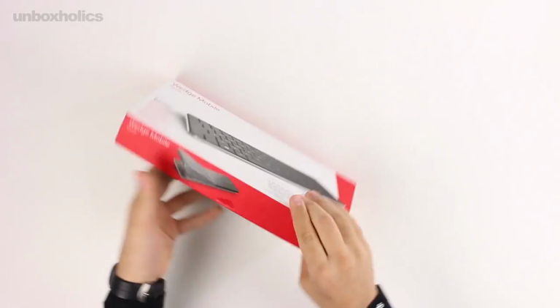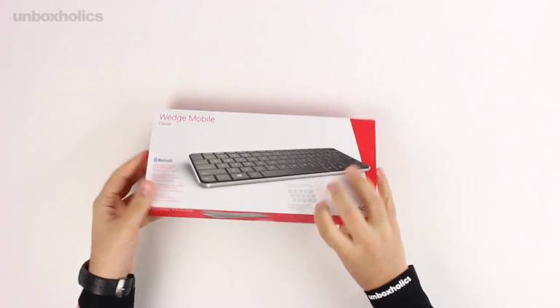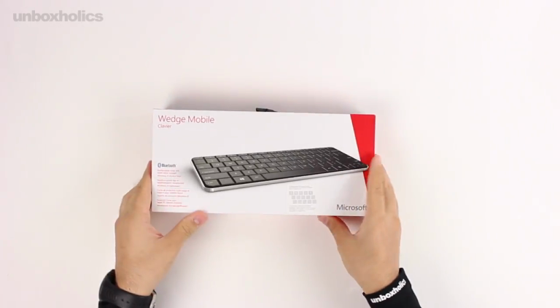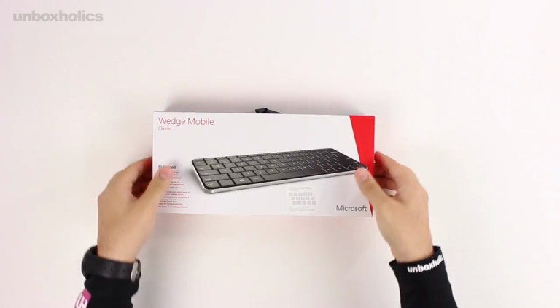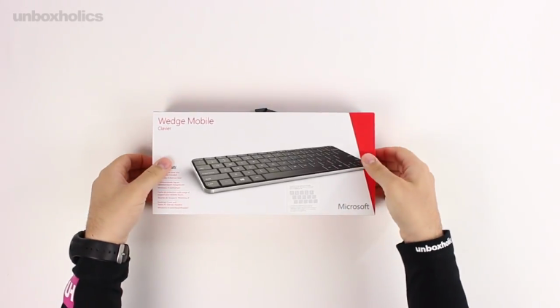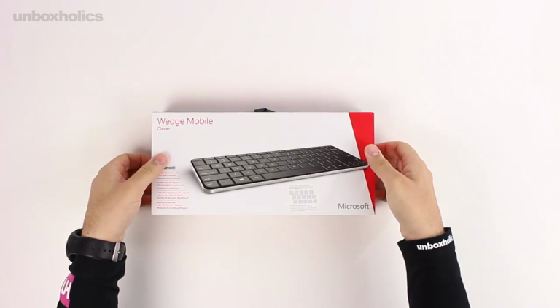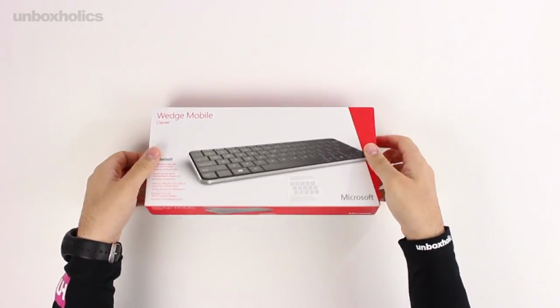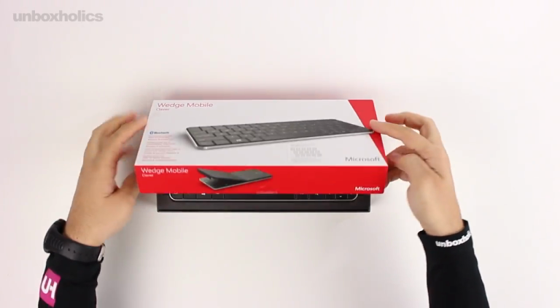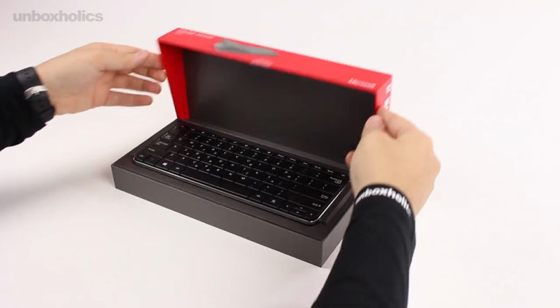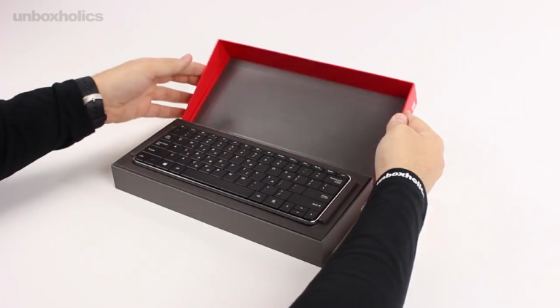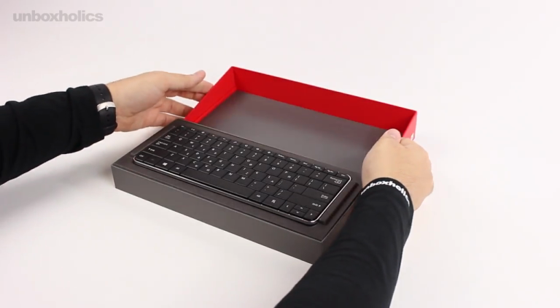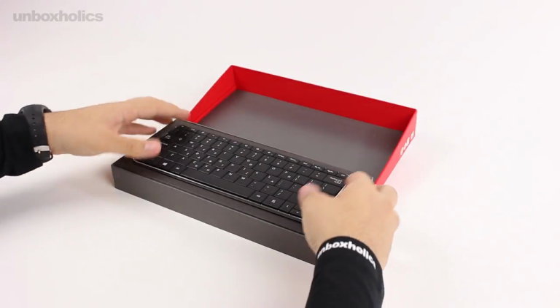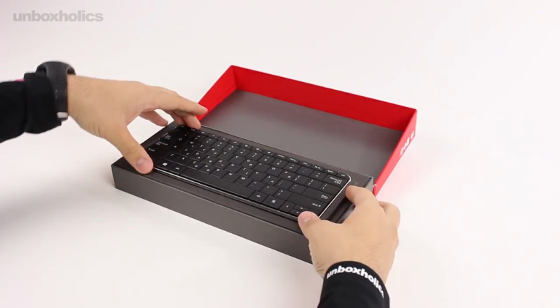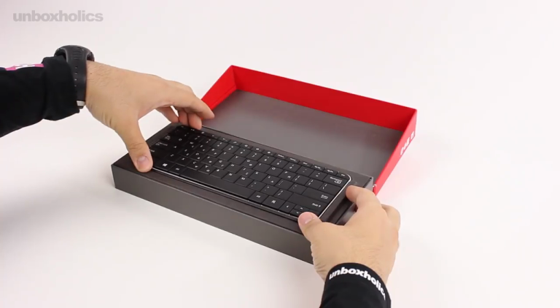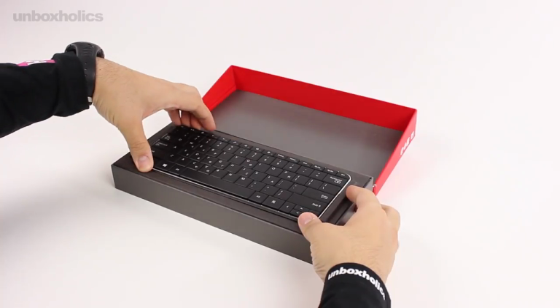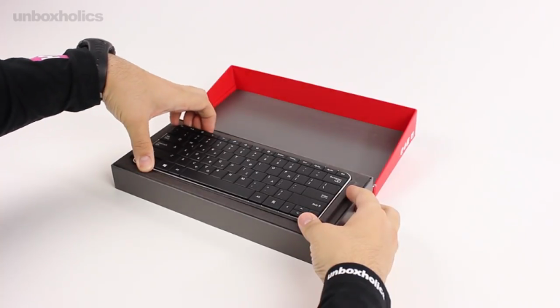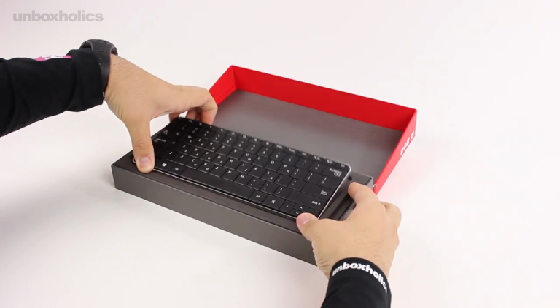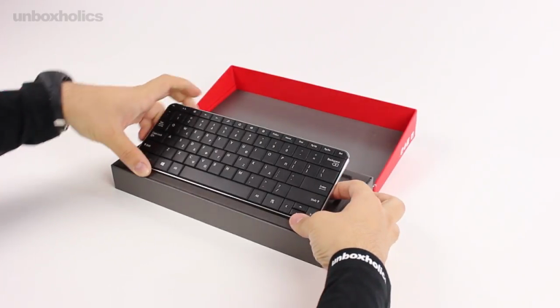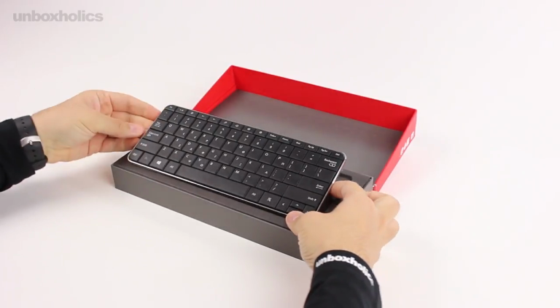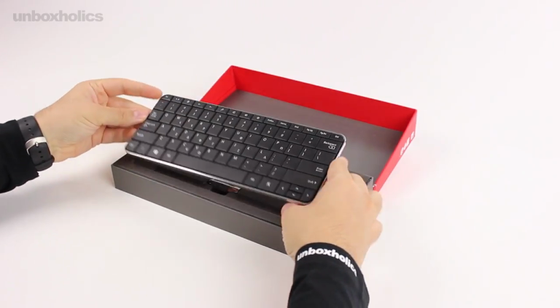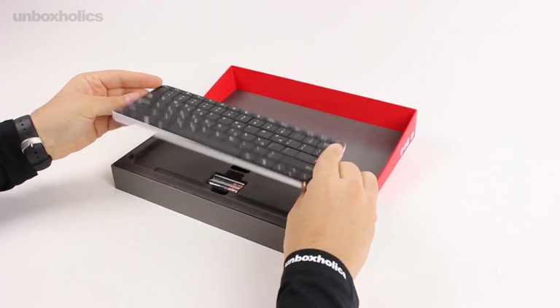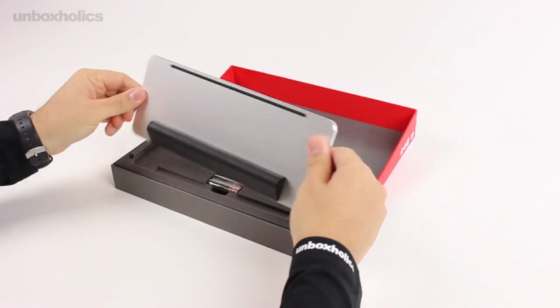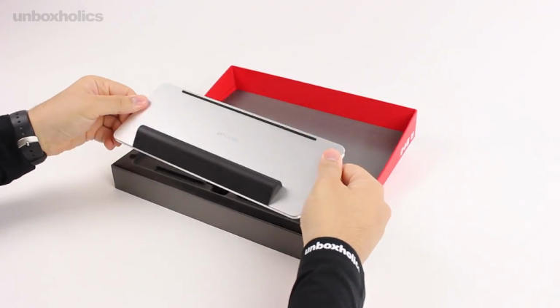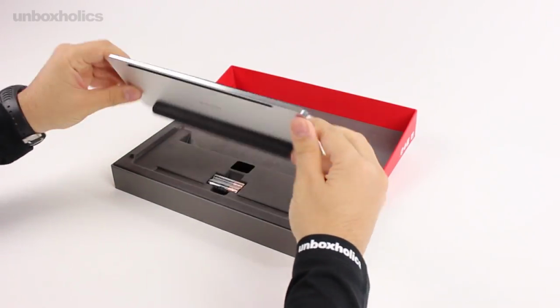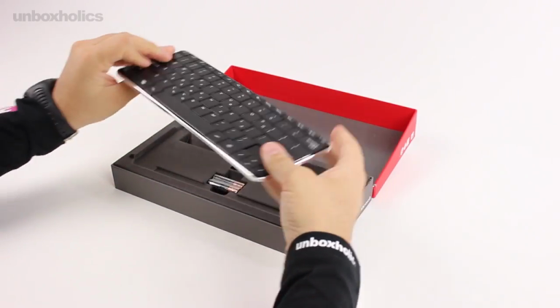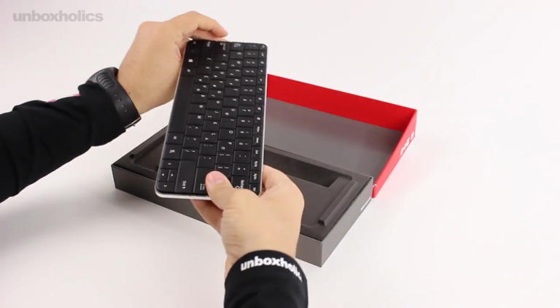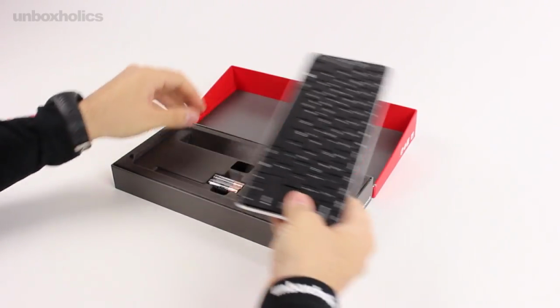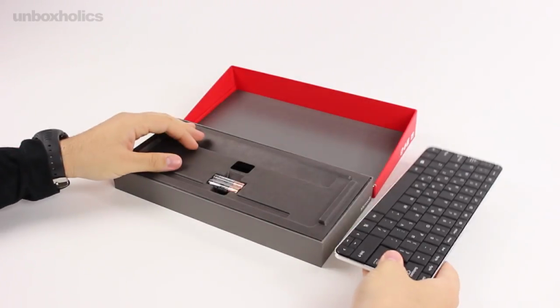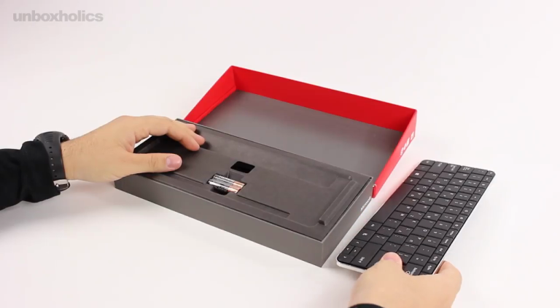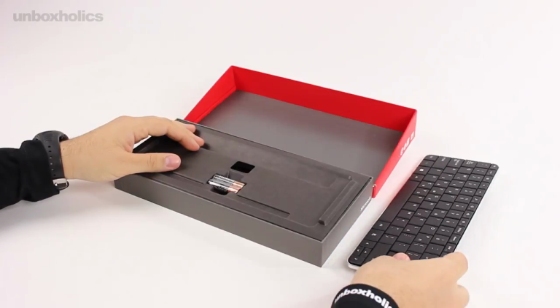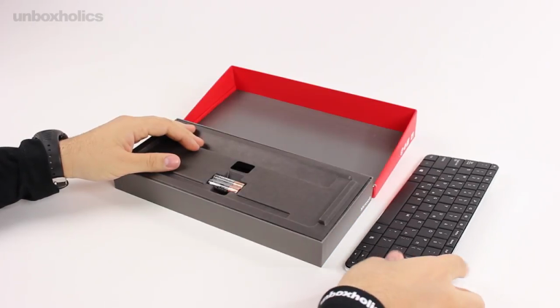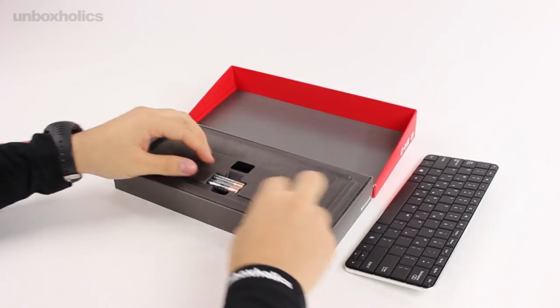Opening the packaging for the first time, we find the keyboard itself, which I will set aside for now. In addition, there is also a set of AAA batteries included.